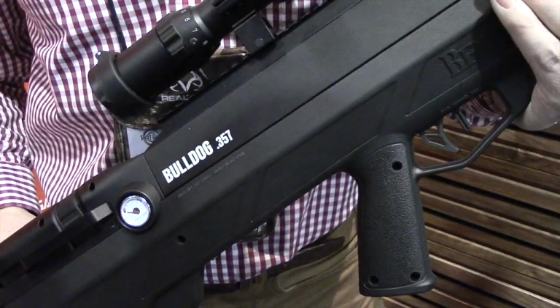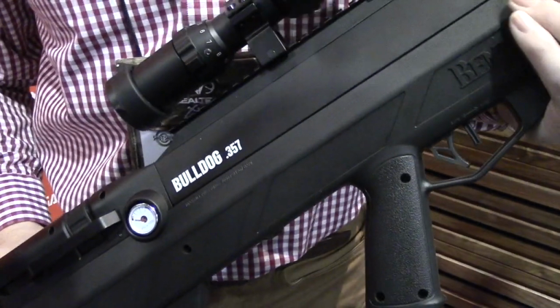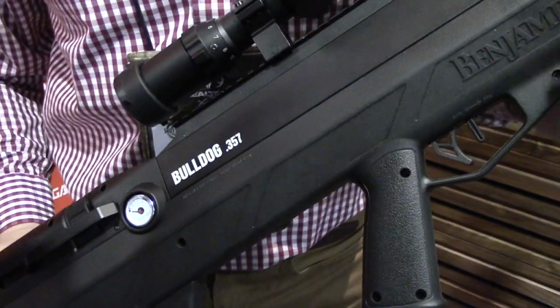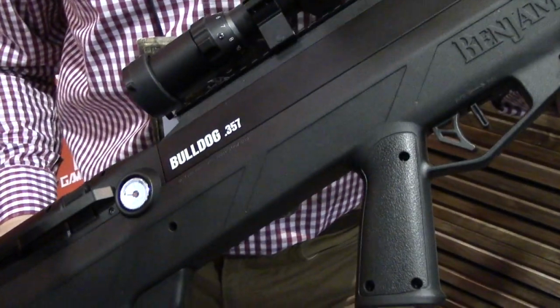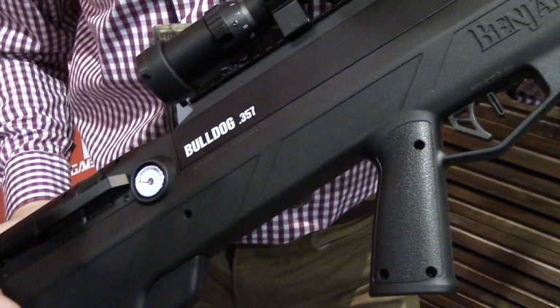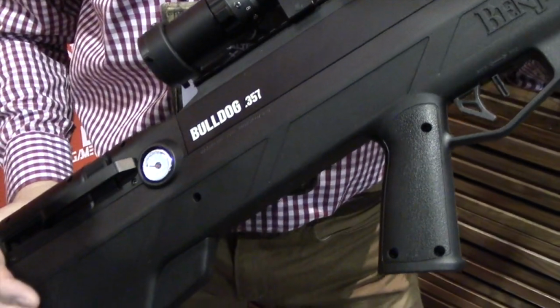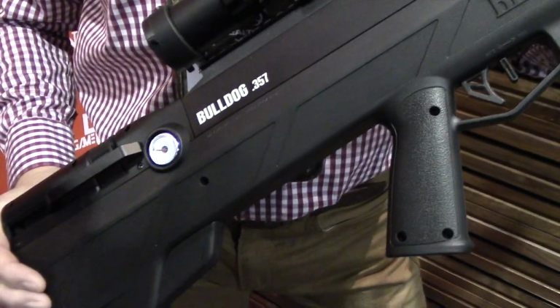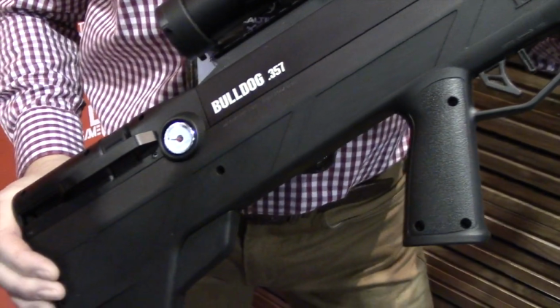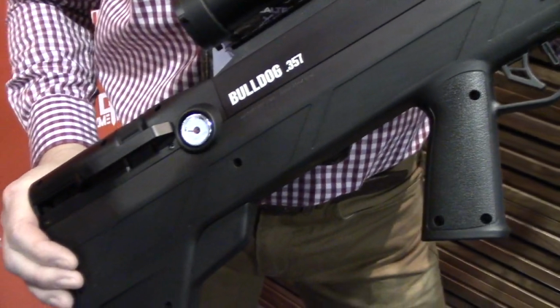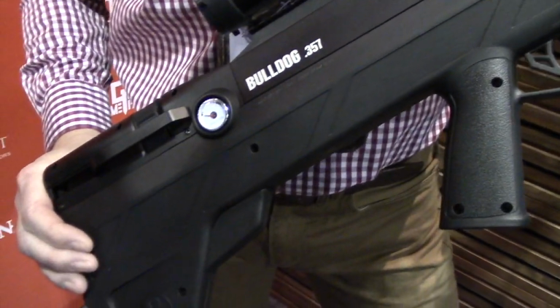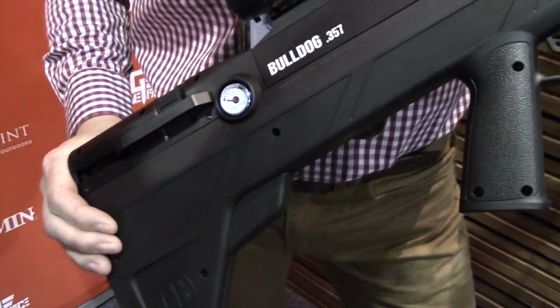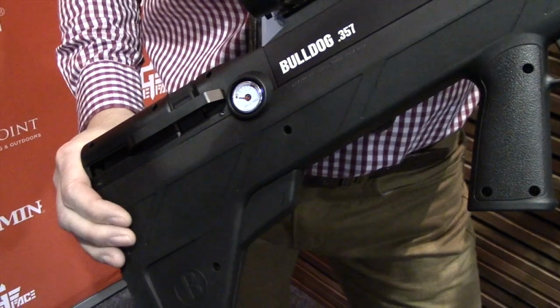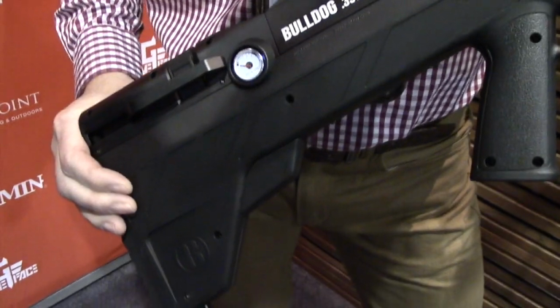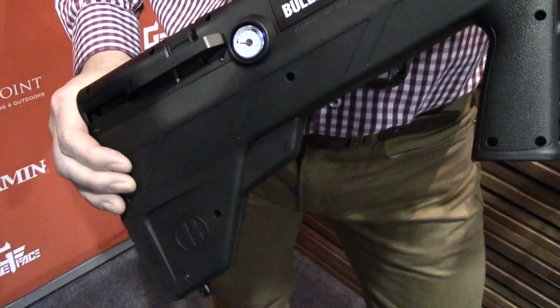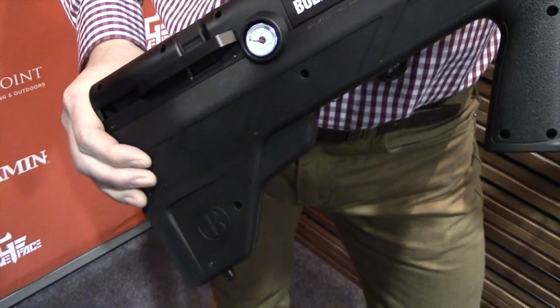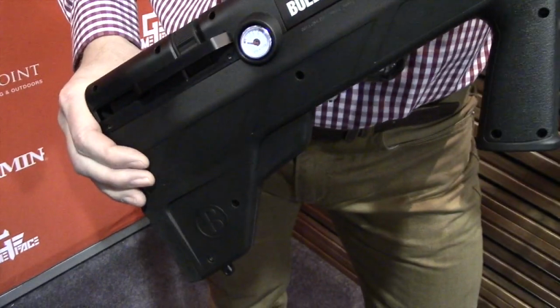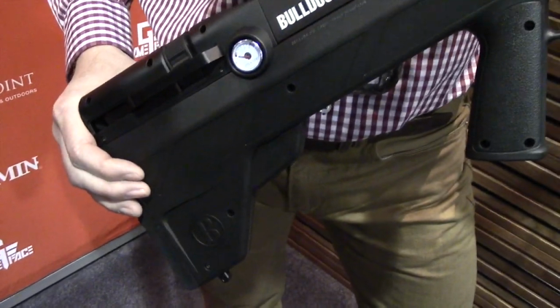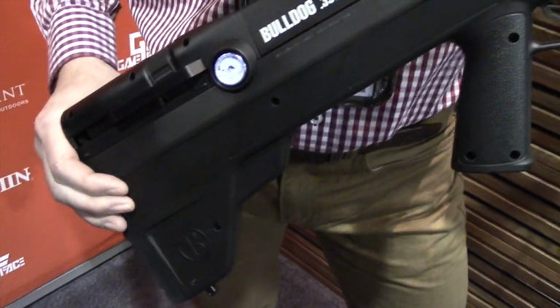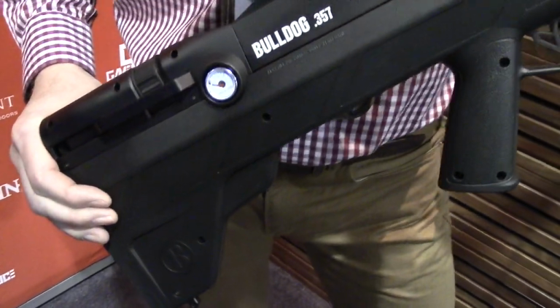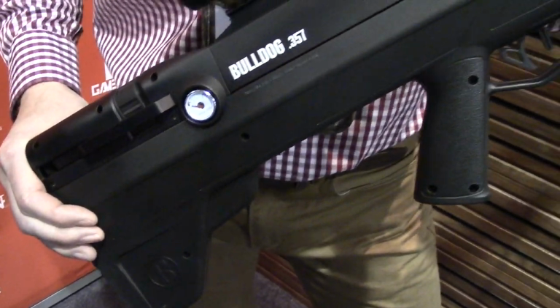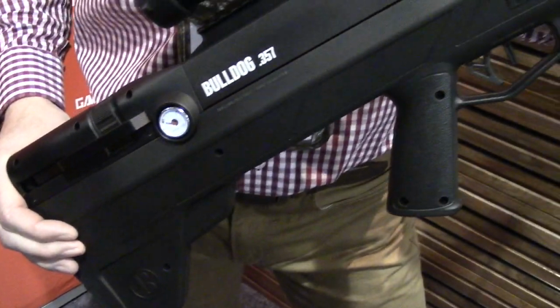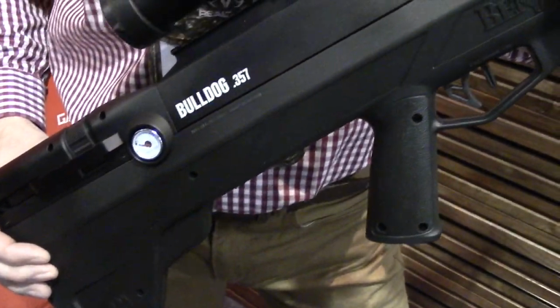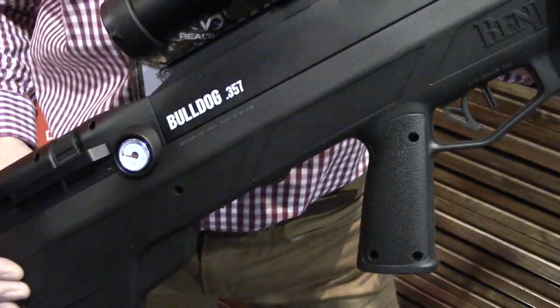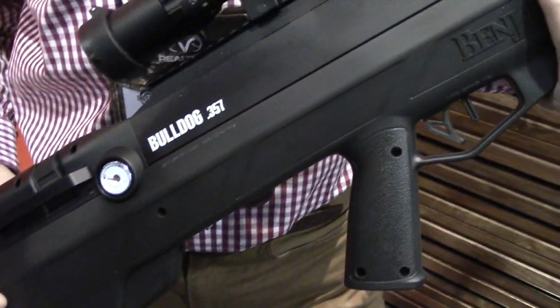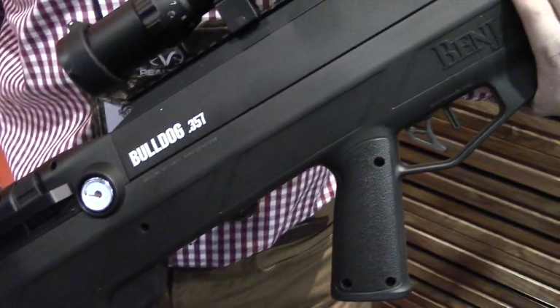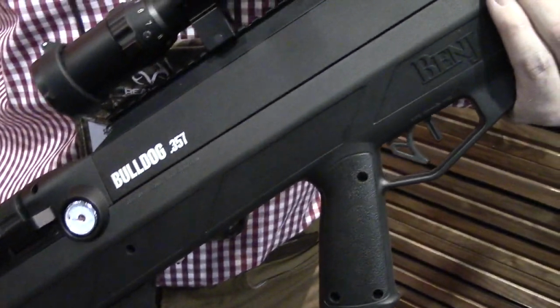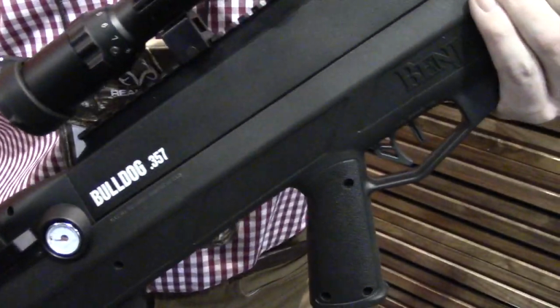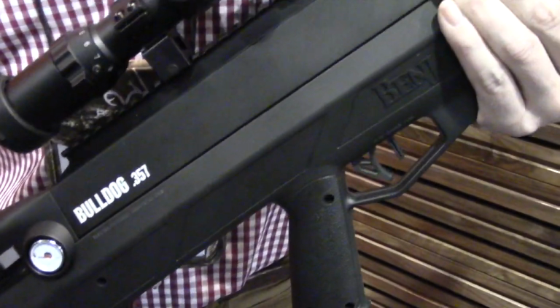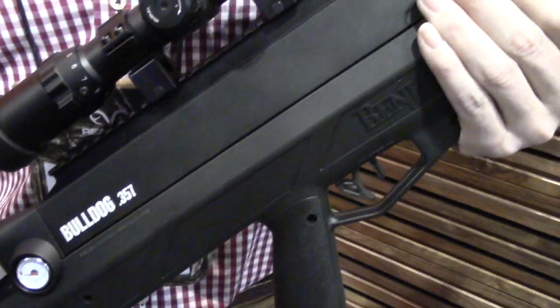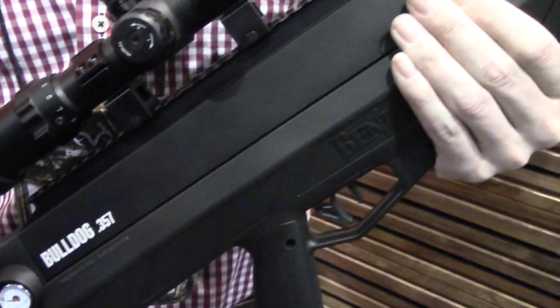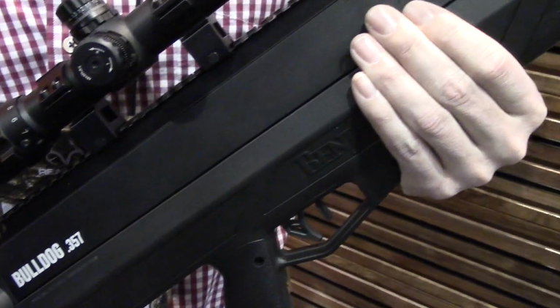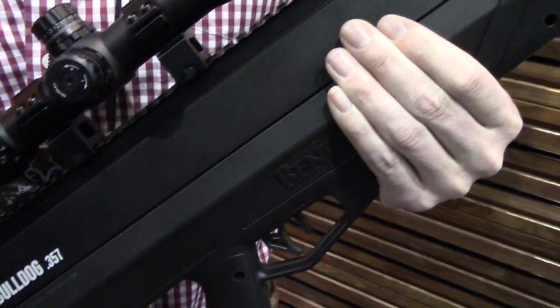This compact design means that it's maneuverable in tight conditions and it's very, very tough. So when you're crawling through the bushes getting up close and personal, this is the rifle you want to take in with you.